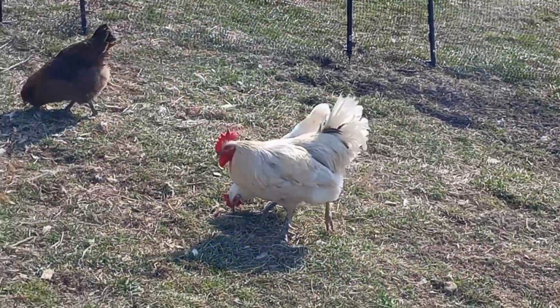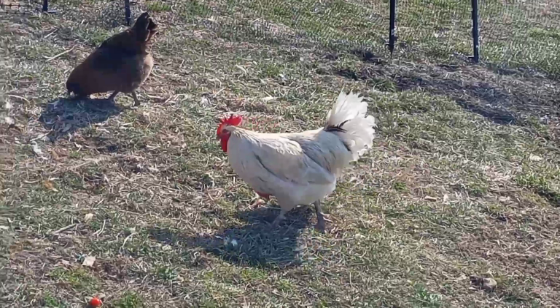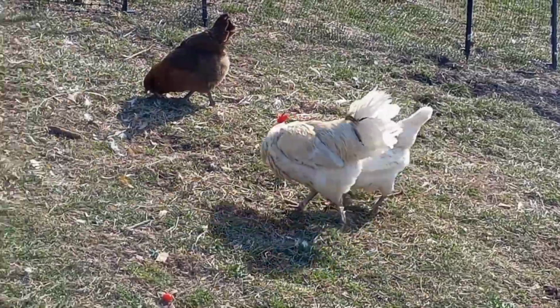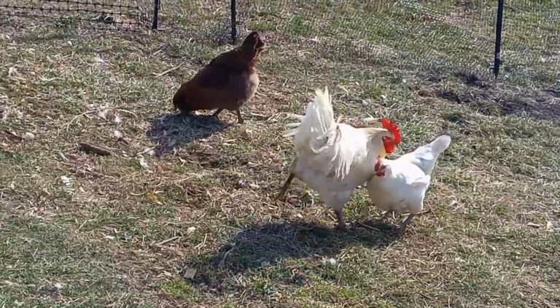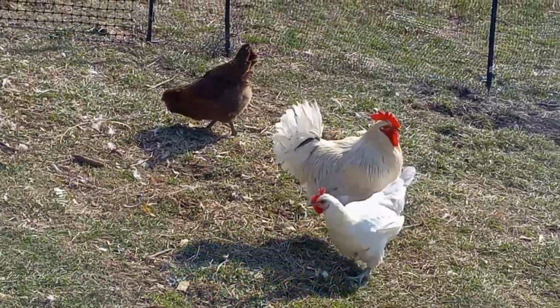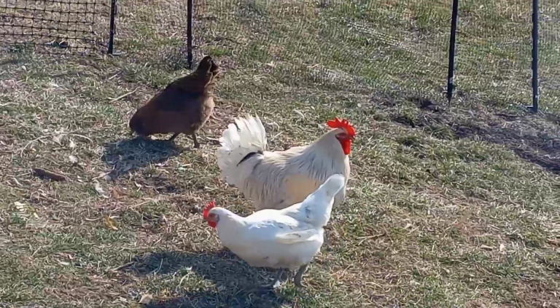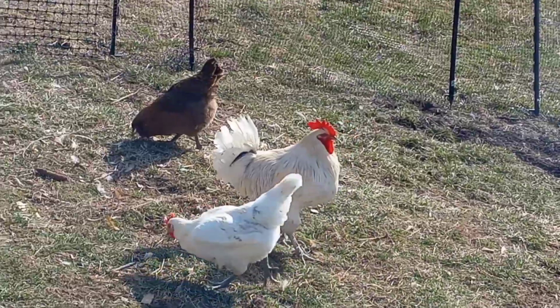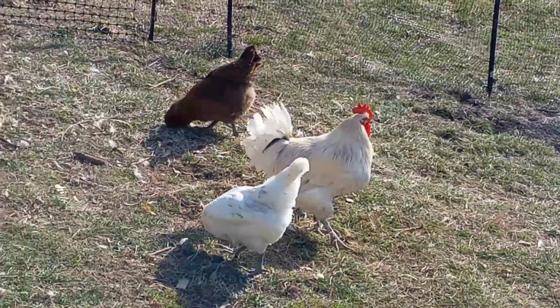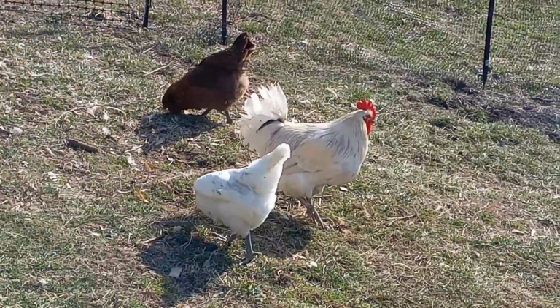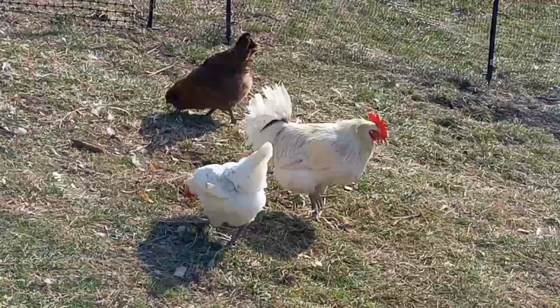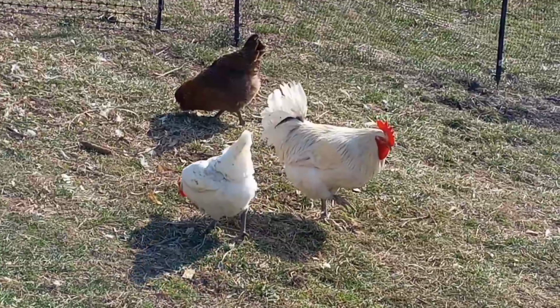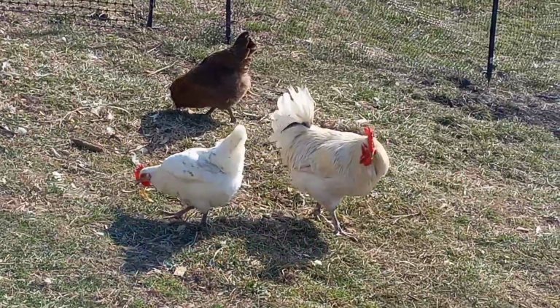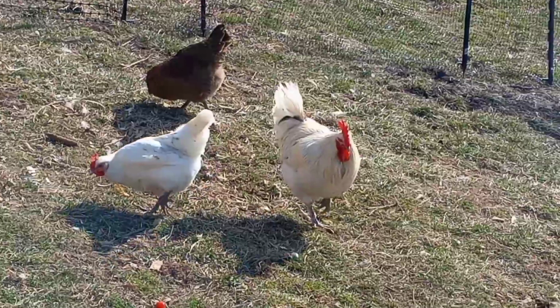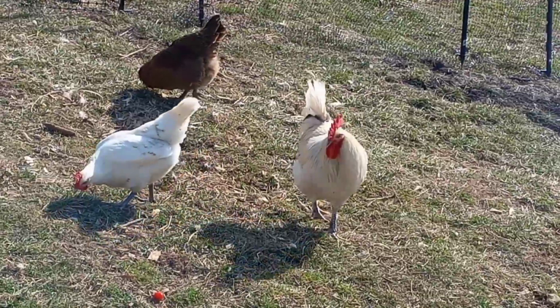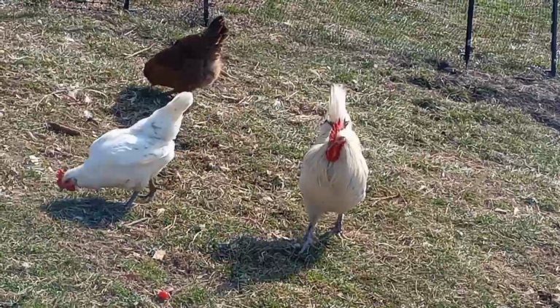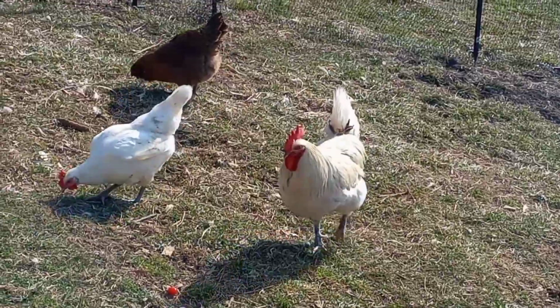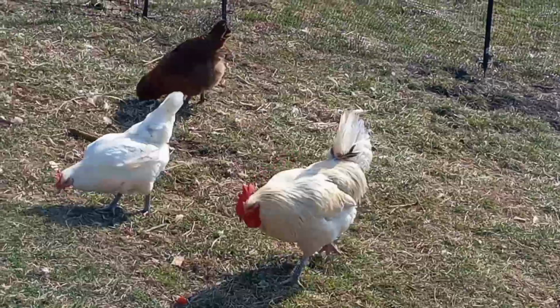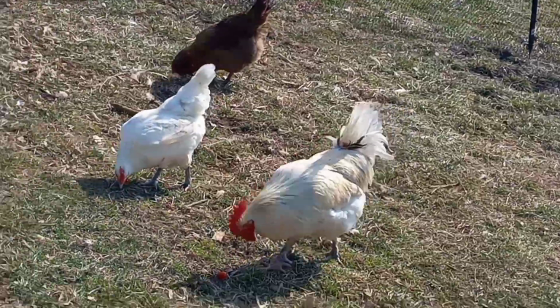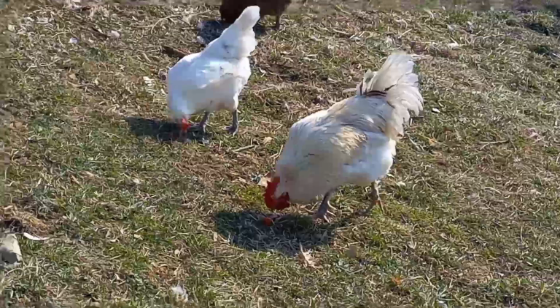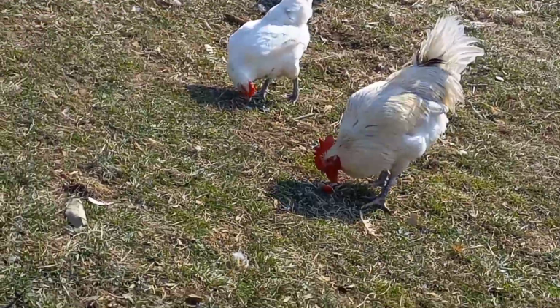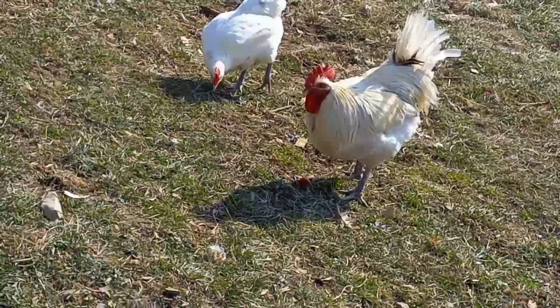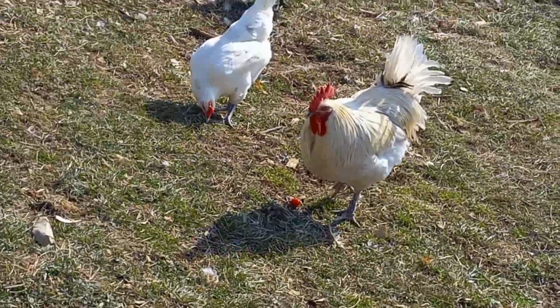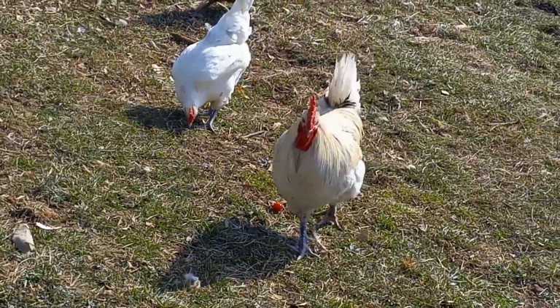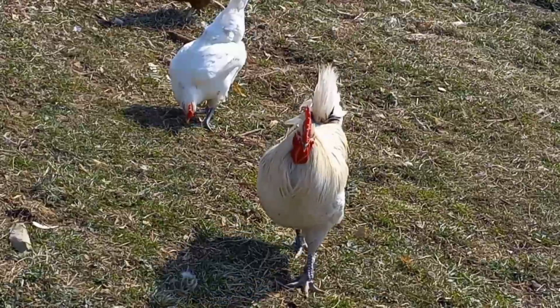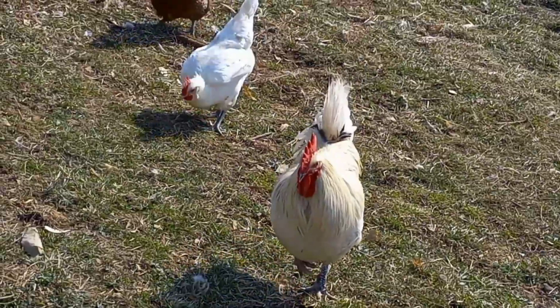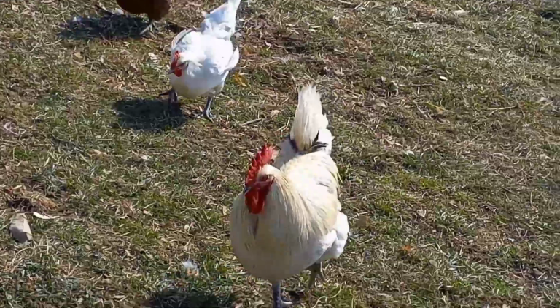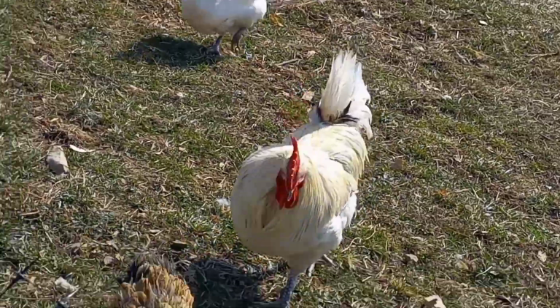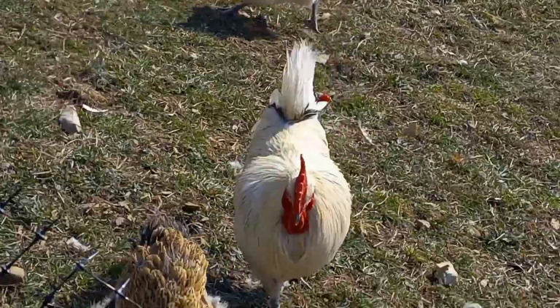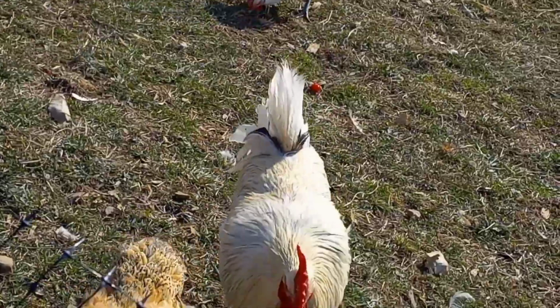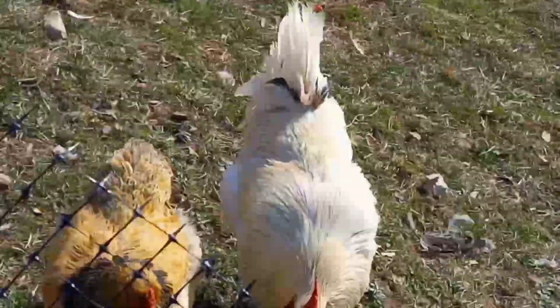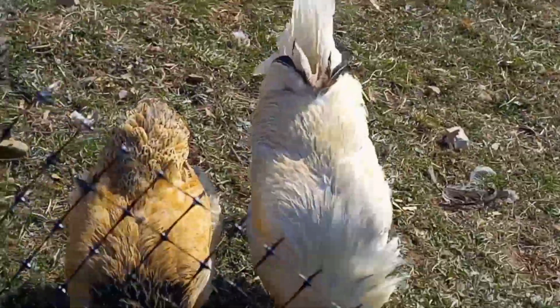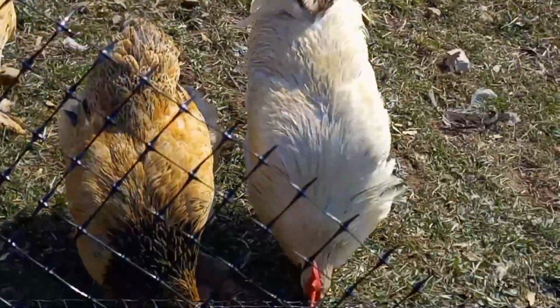Not specifically the cross beak, but the toe deformity, split wing, and being small in size — those are breed characteristics they're trying to breed out. It is a recognized problem within the breed.